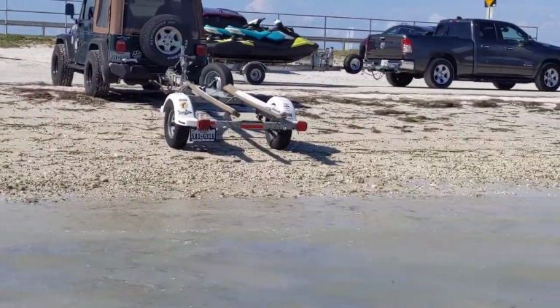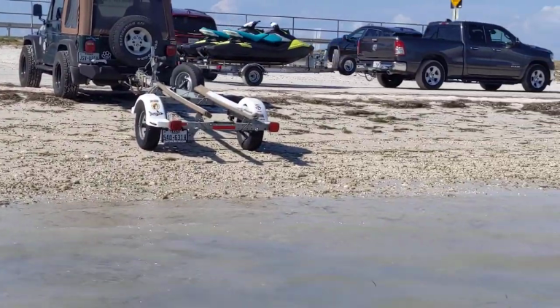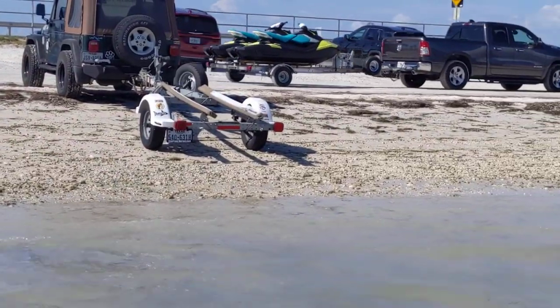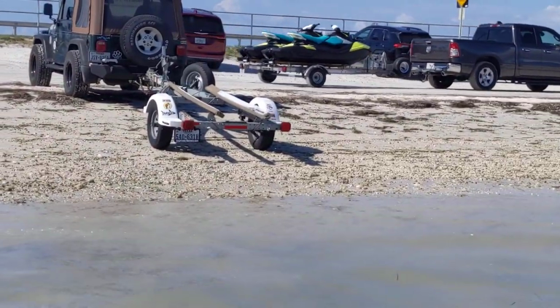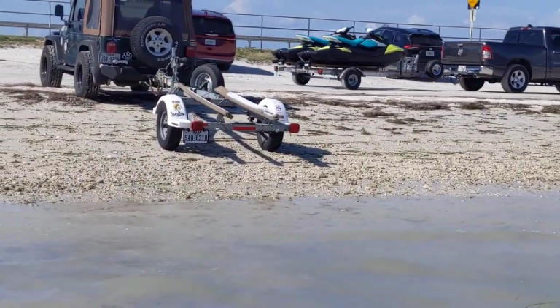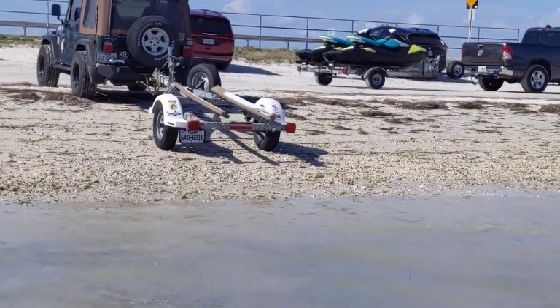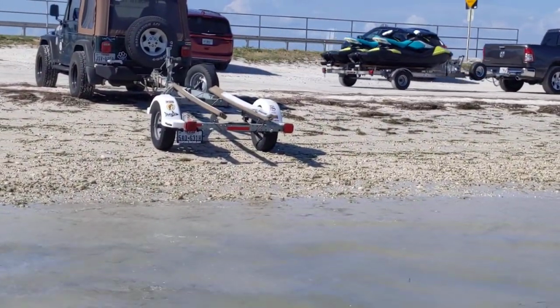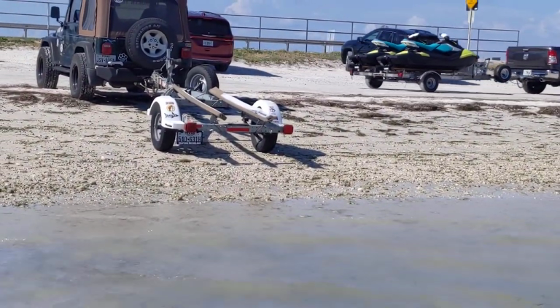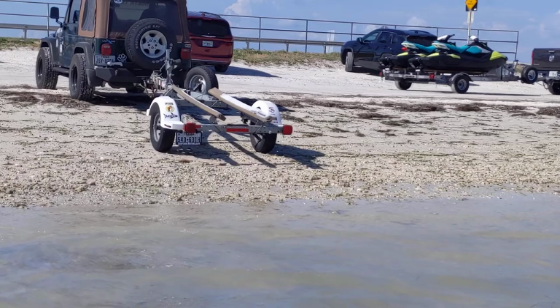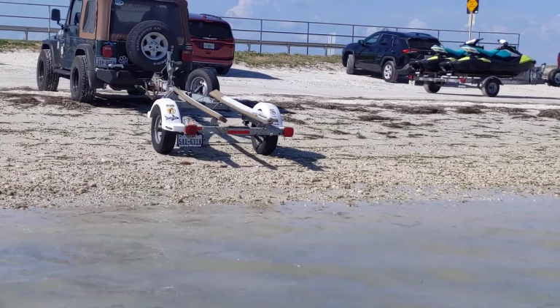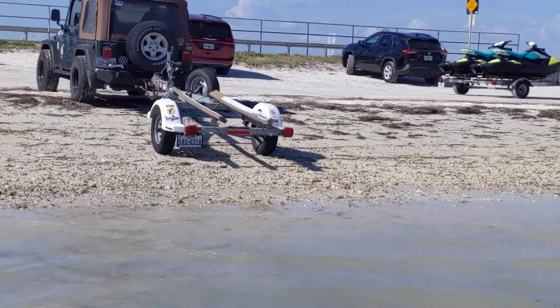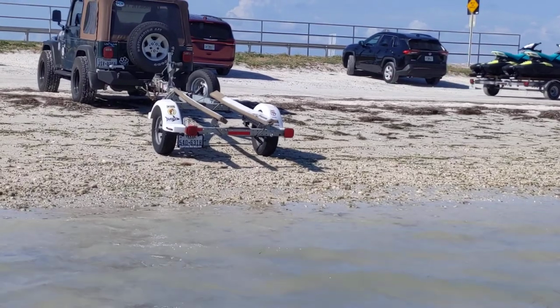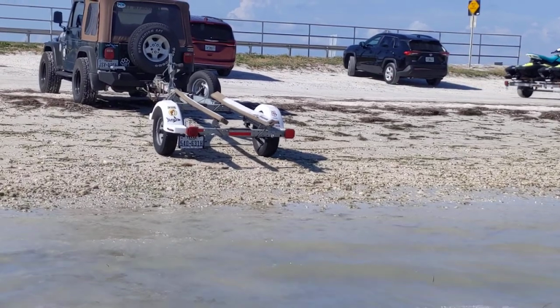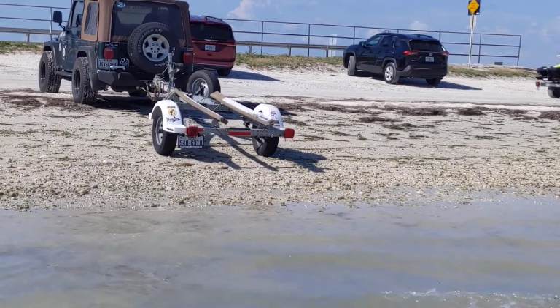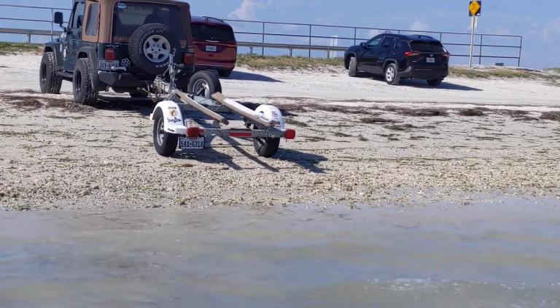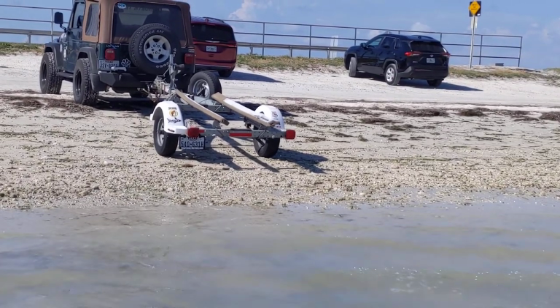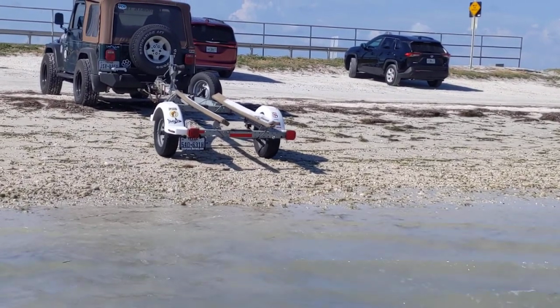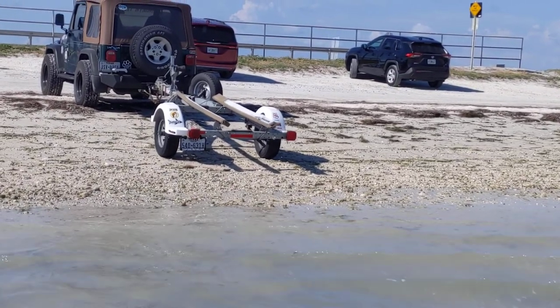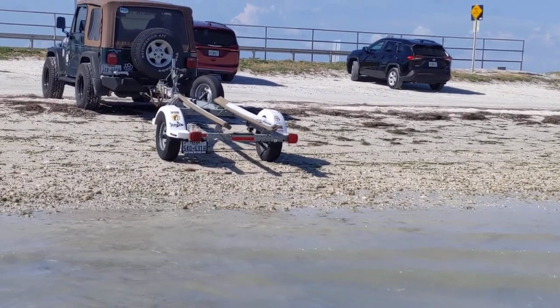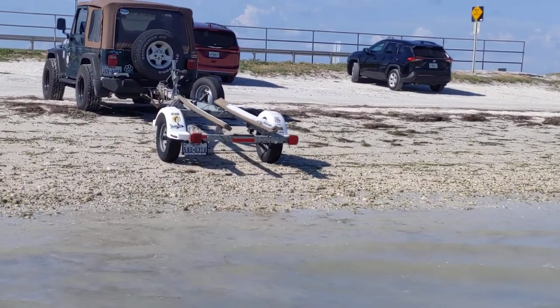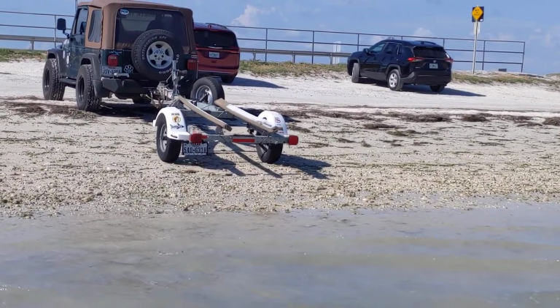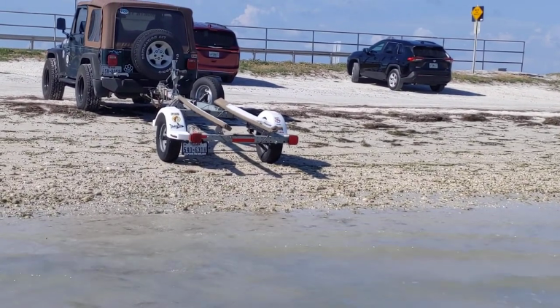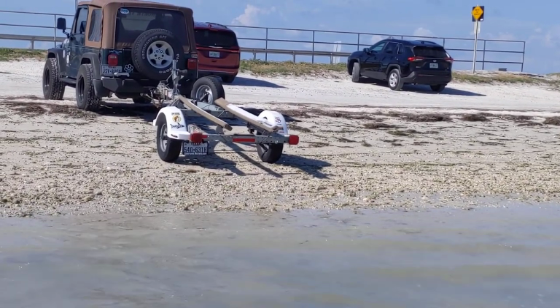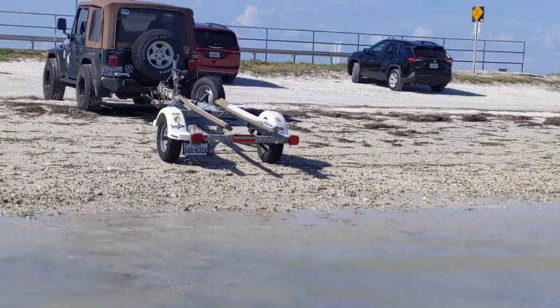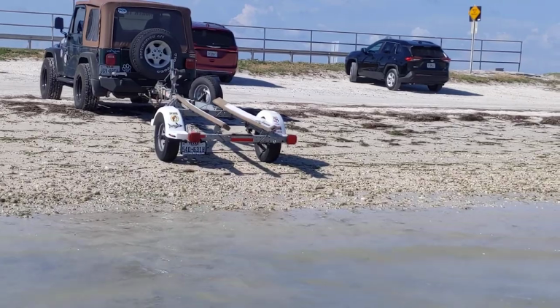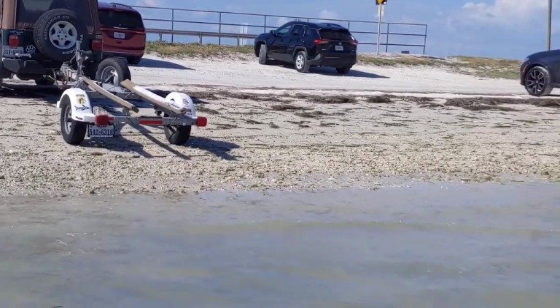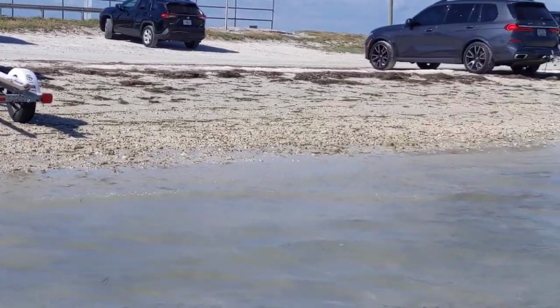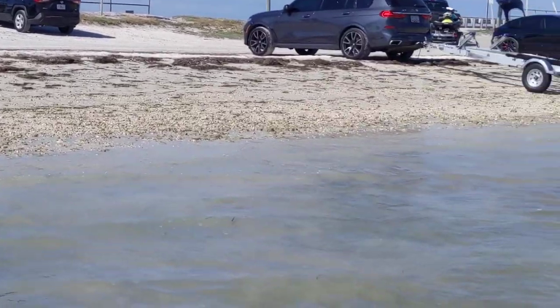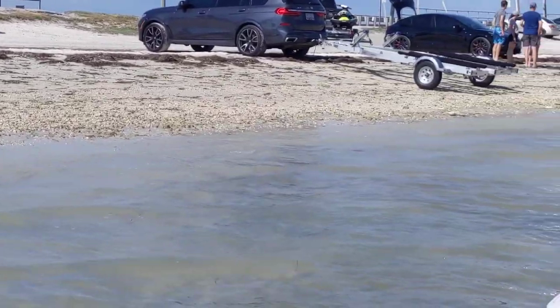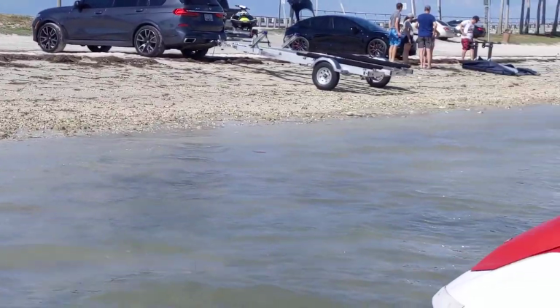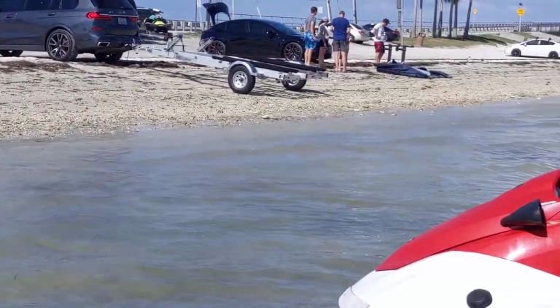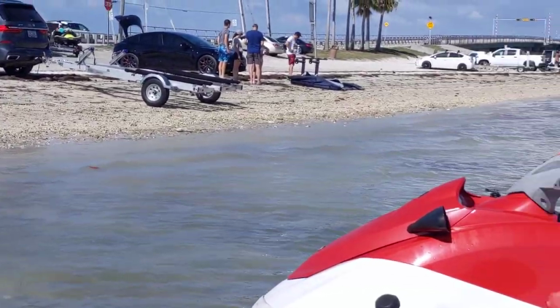We had a challenge reloading yesterday, but some other folks helped. We just had to pick the nose of the wave runner up a little bit because I don't have a tilt trailer, then we hit the throttle when it launched up there. Hoping we can get a little bit of help here in just a little while.